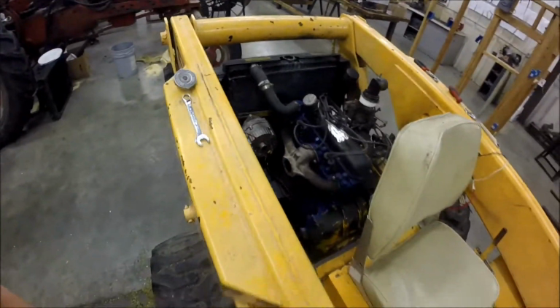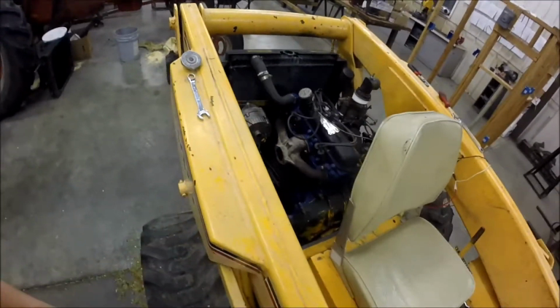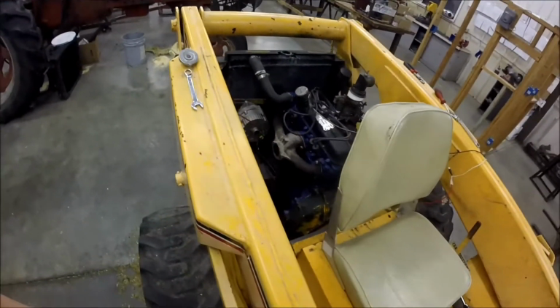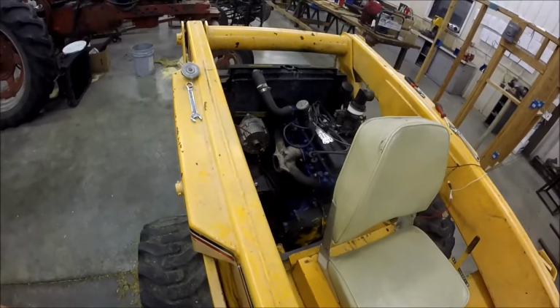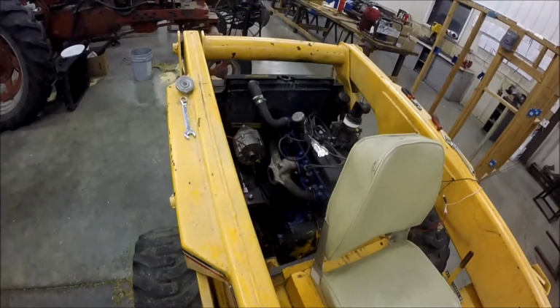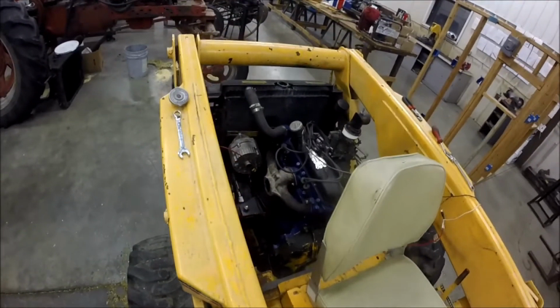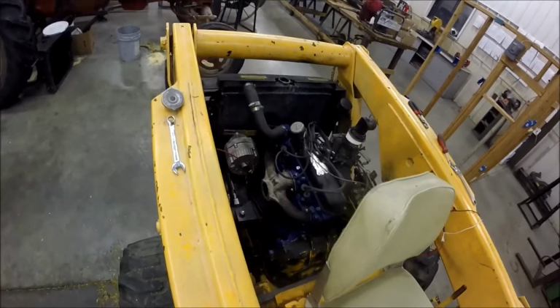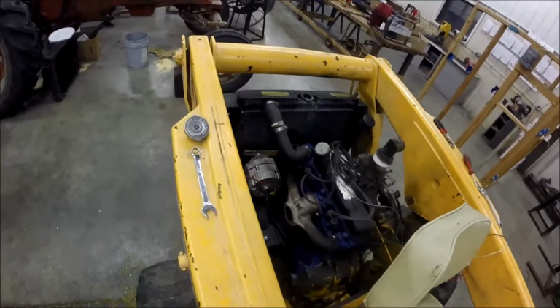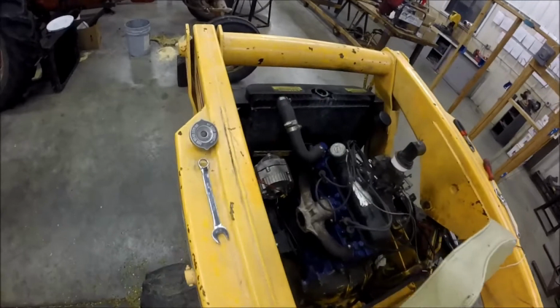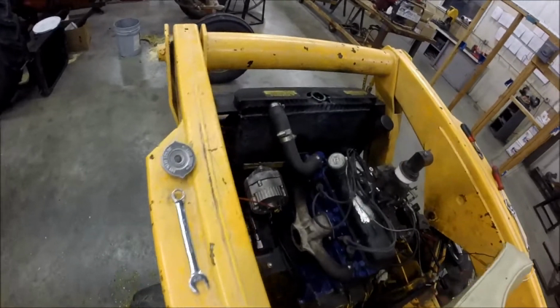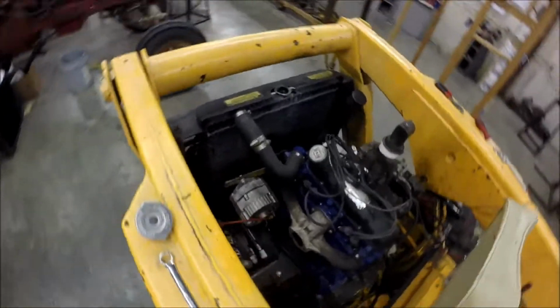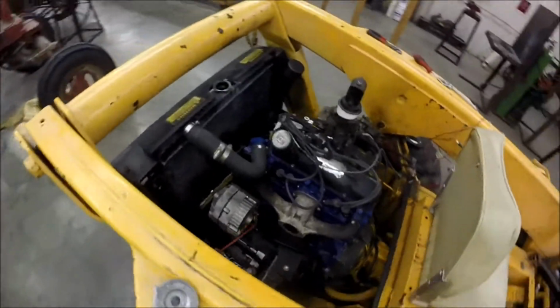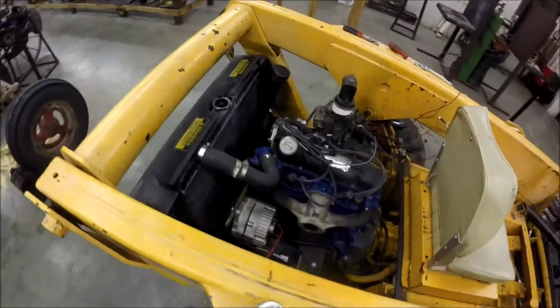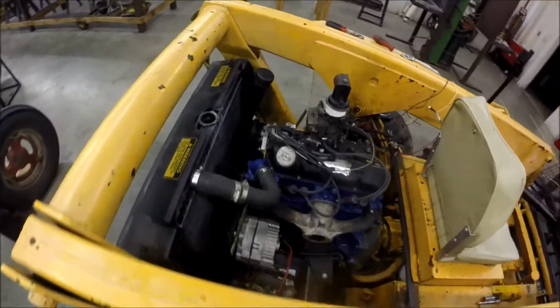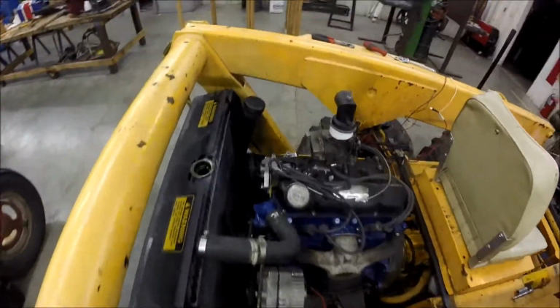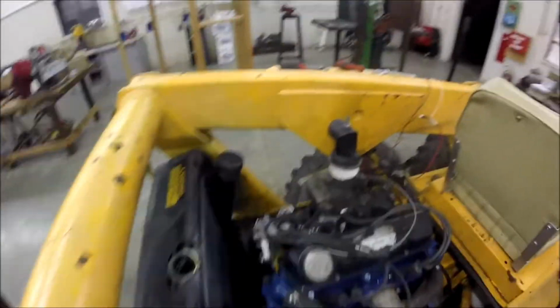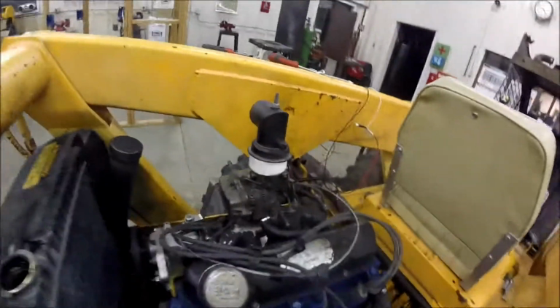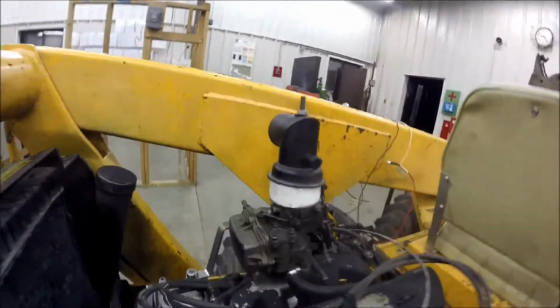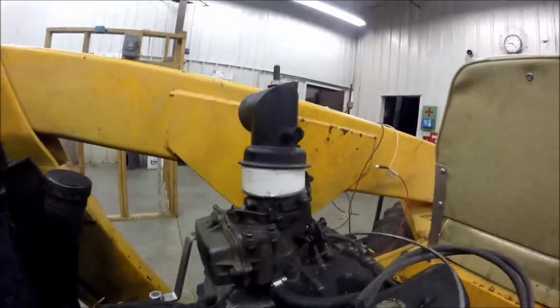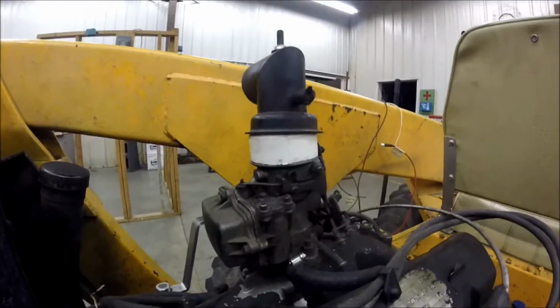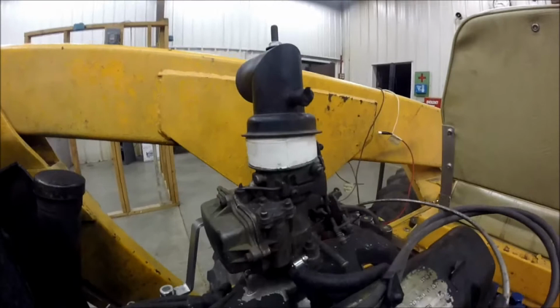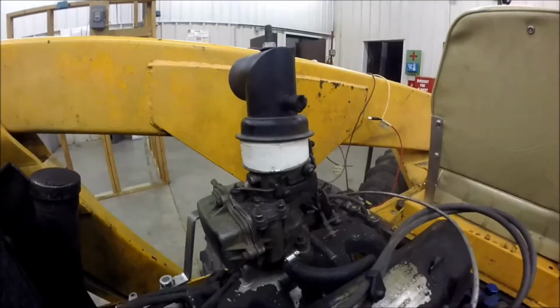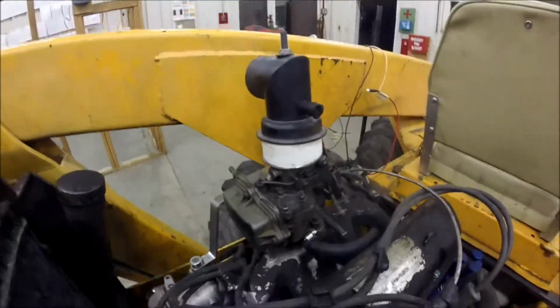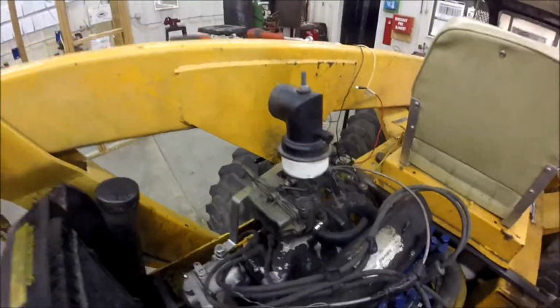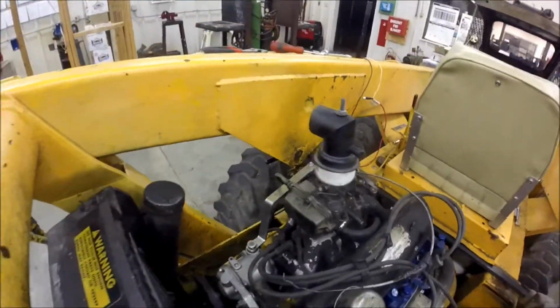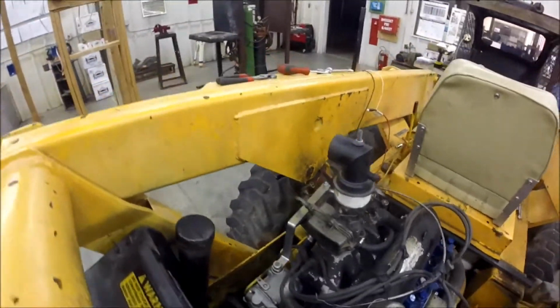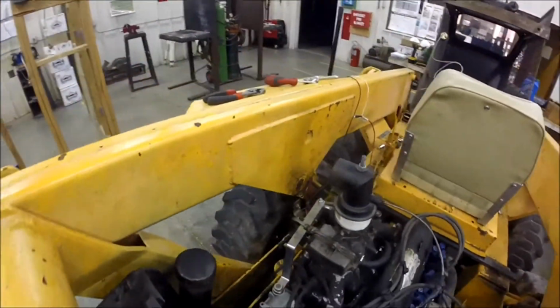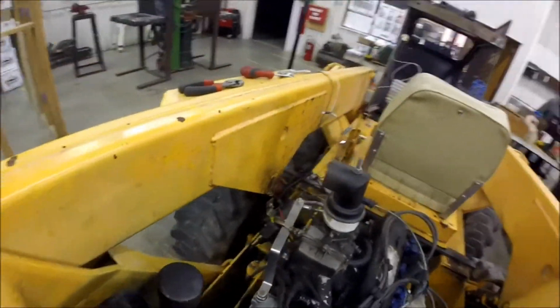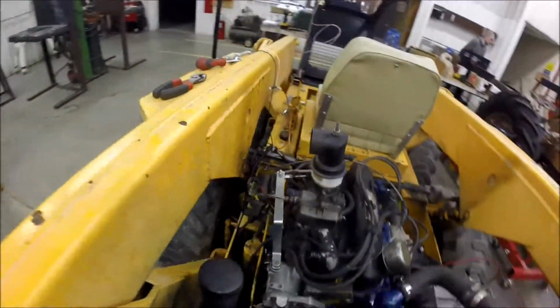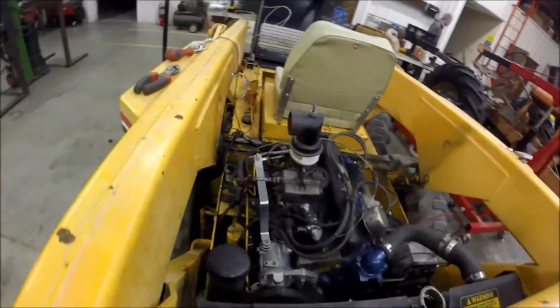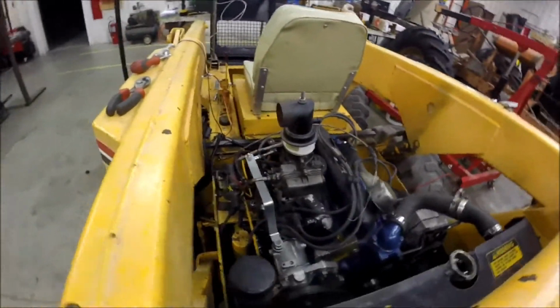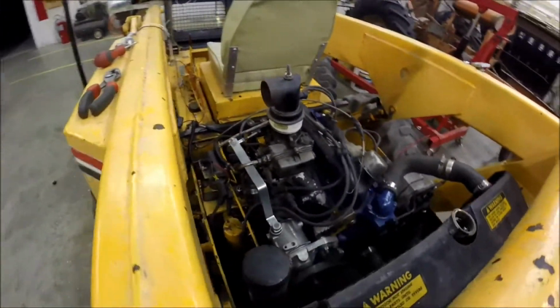This is kind of where we were at about midday — pretty much together. This is dad's spacer that he made for the carburetor intake because the old stuff was just junk and all rotten.